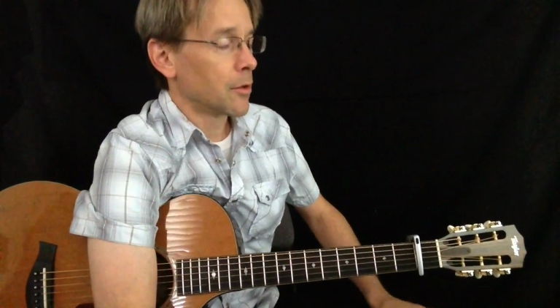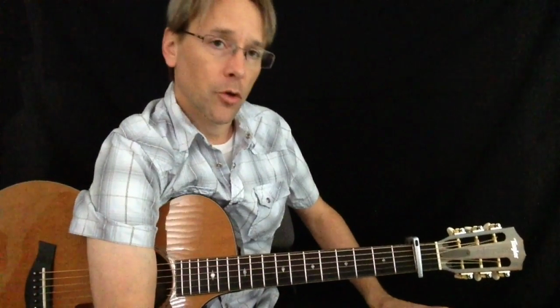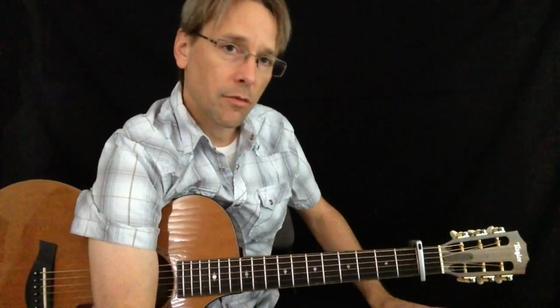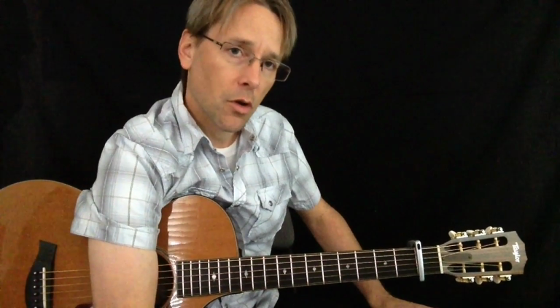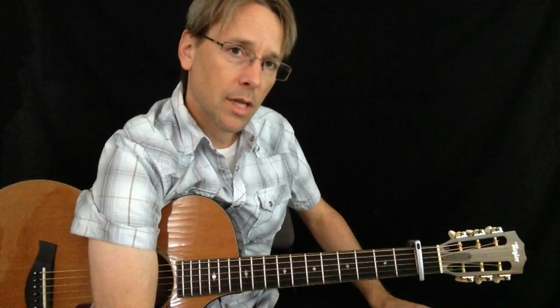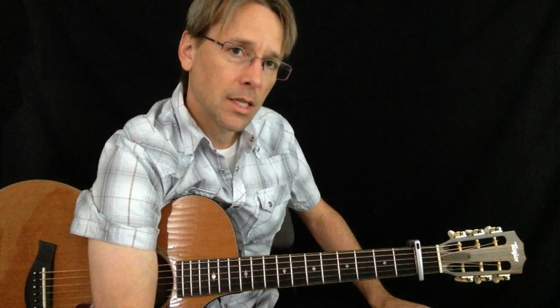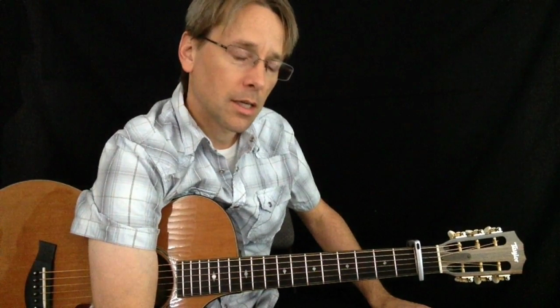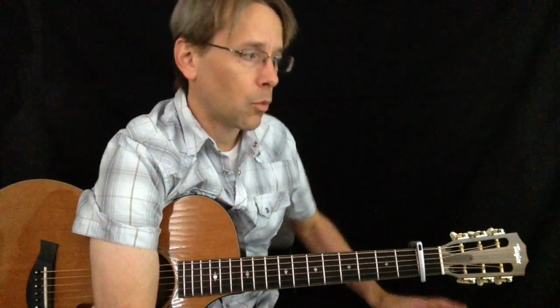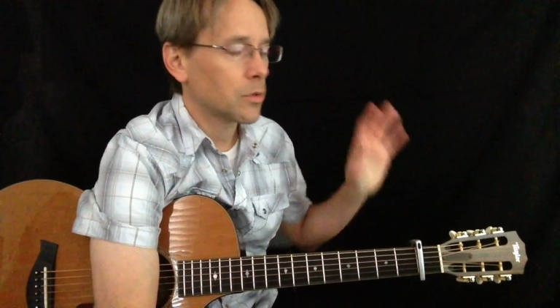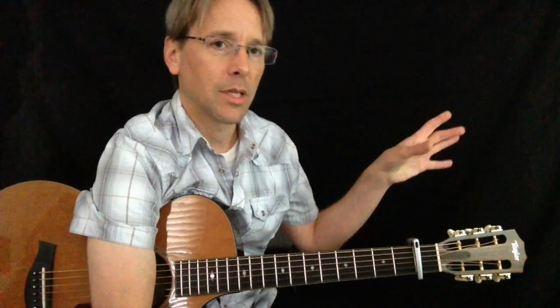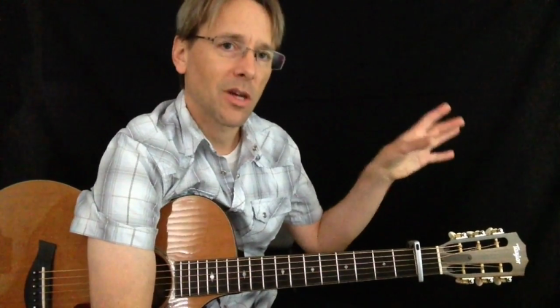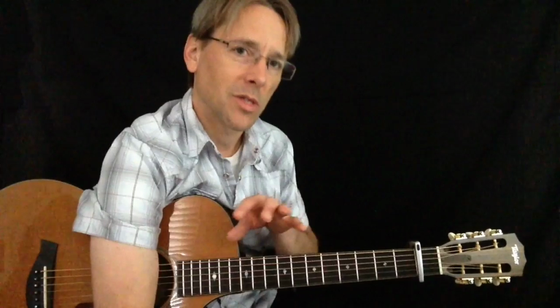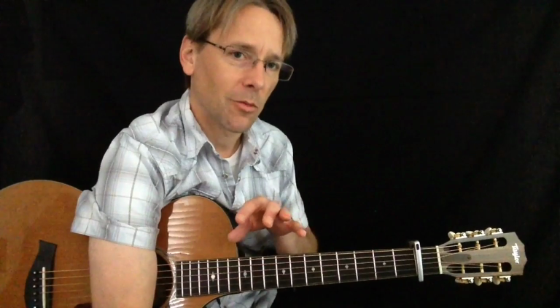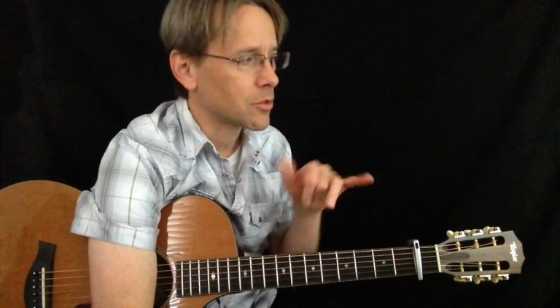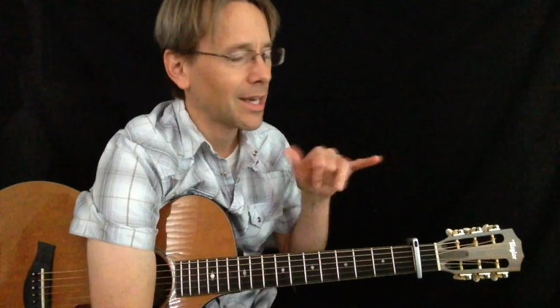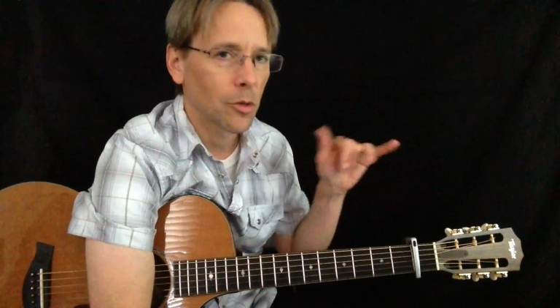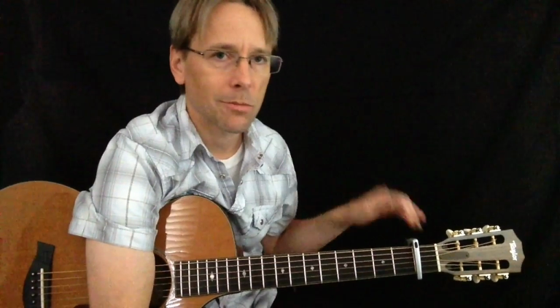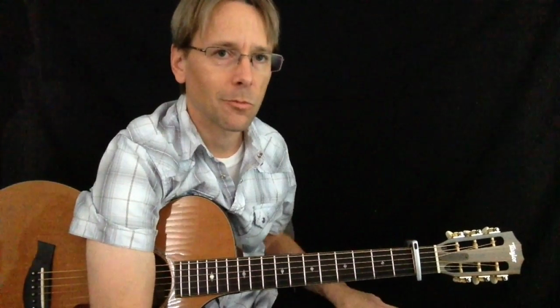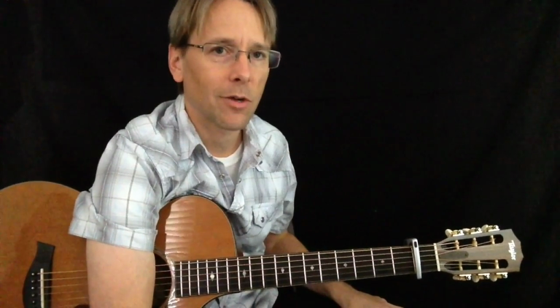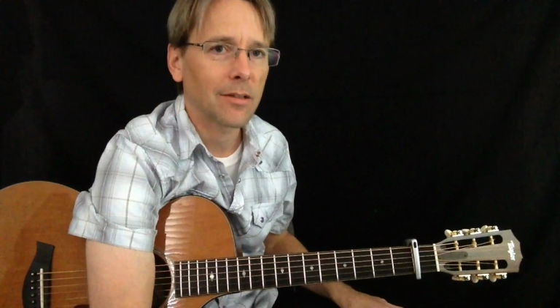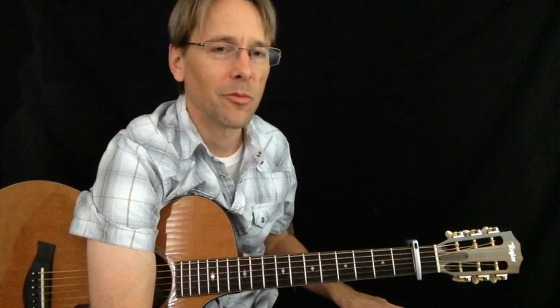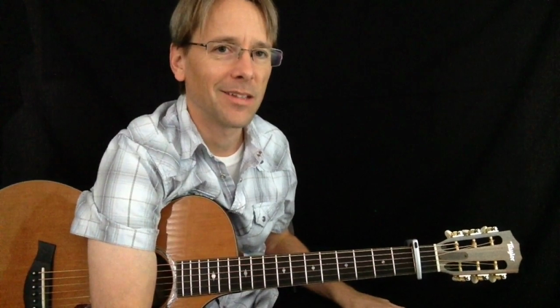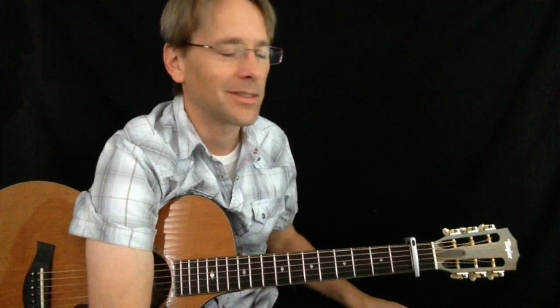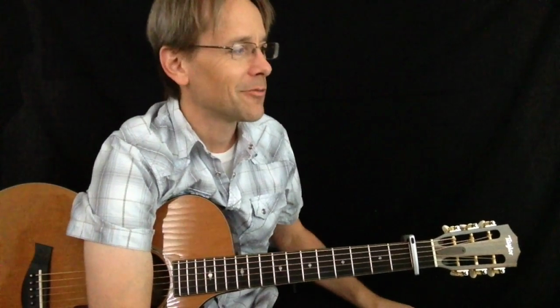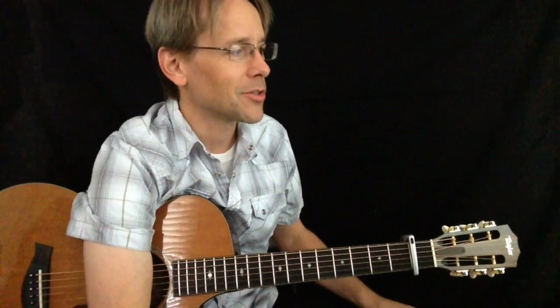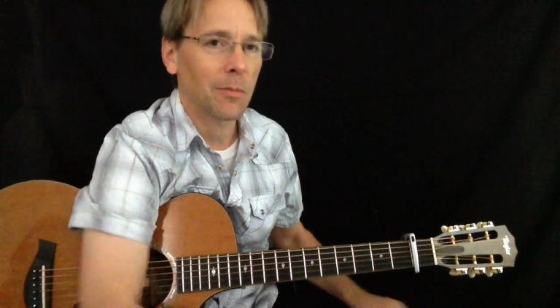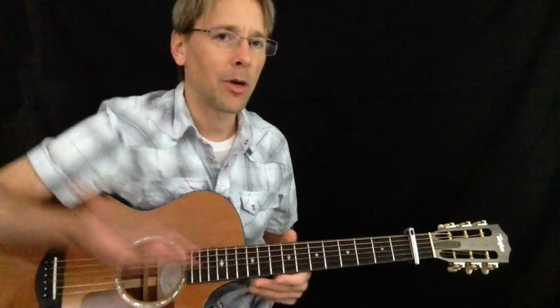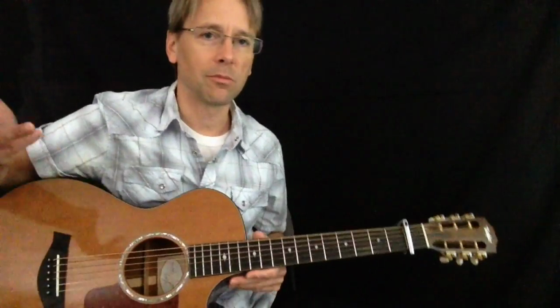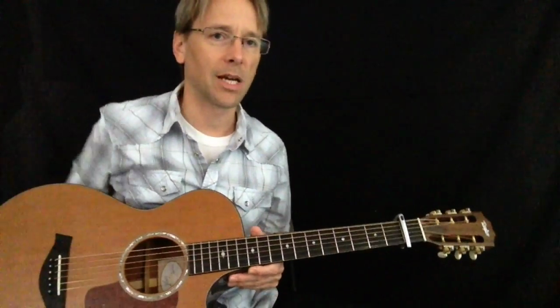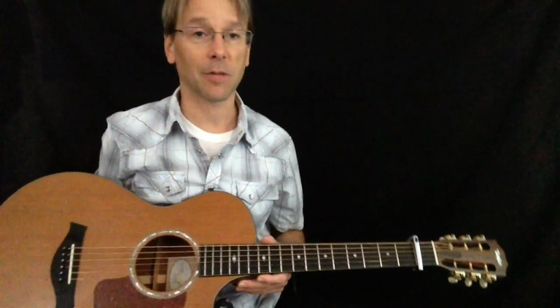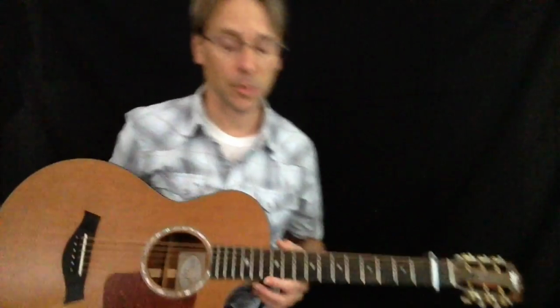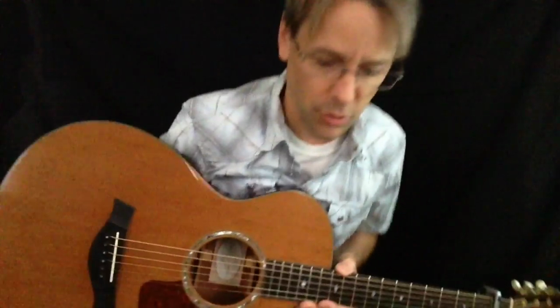There are two versions of the song that he did — one was at the beginning of the record and one was at the end. So I kind of merged whatever I liked from the different versions and made up my own arrangement of the tune.